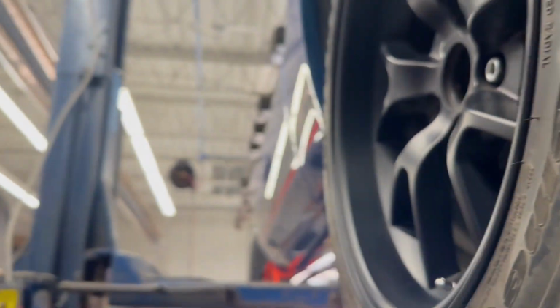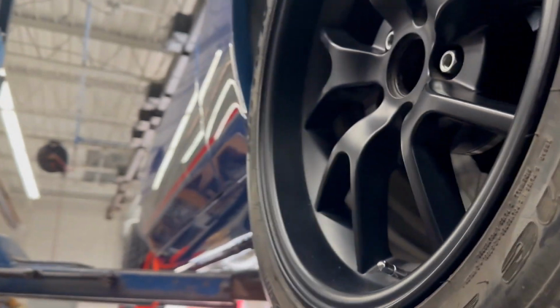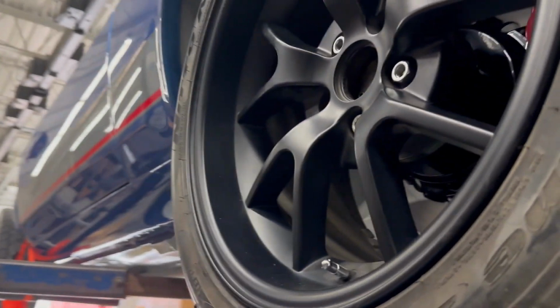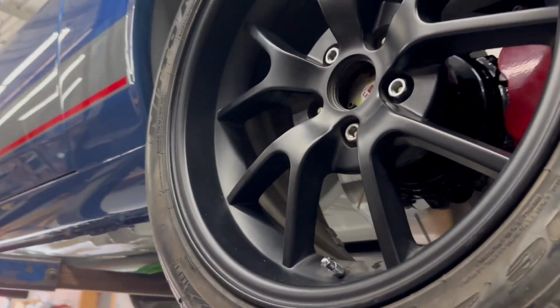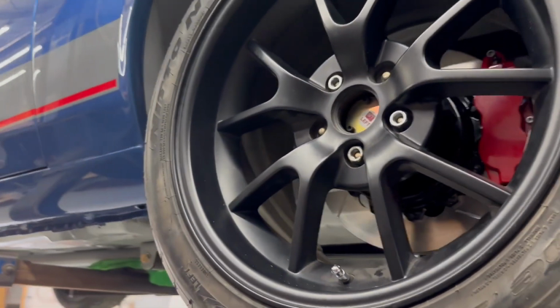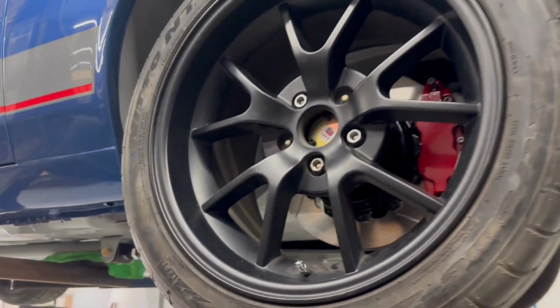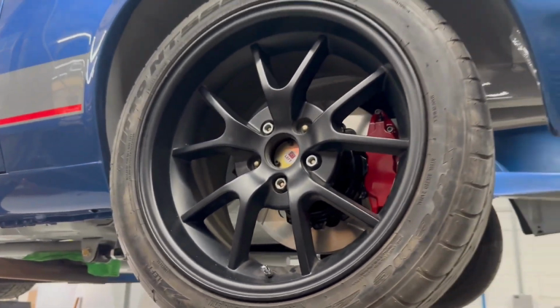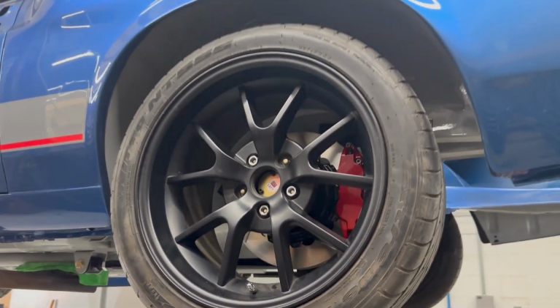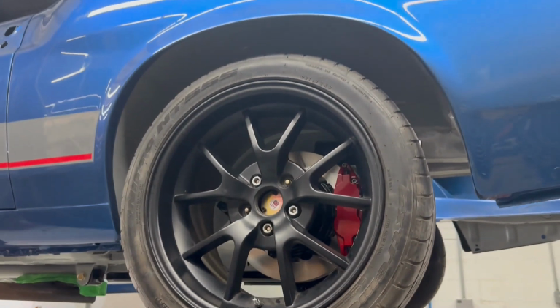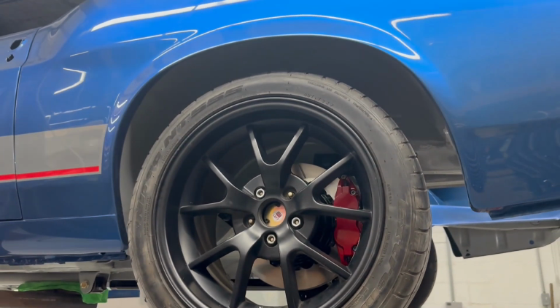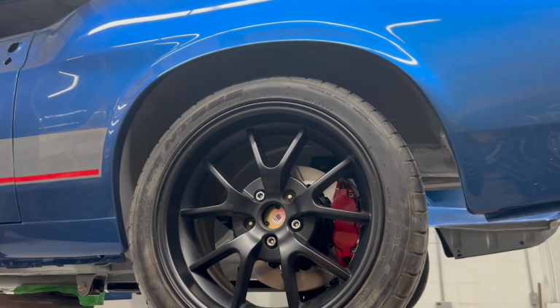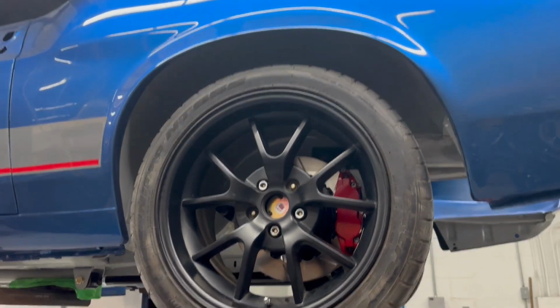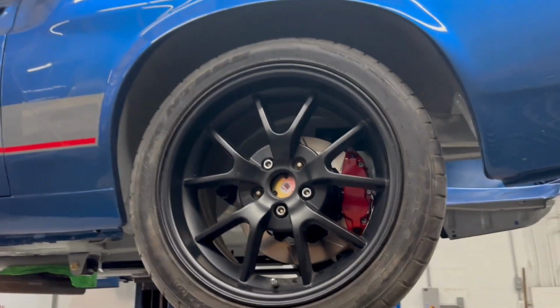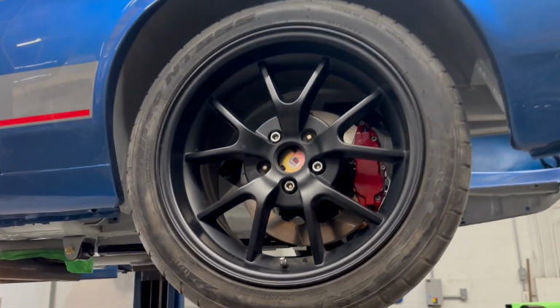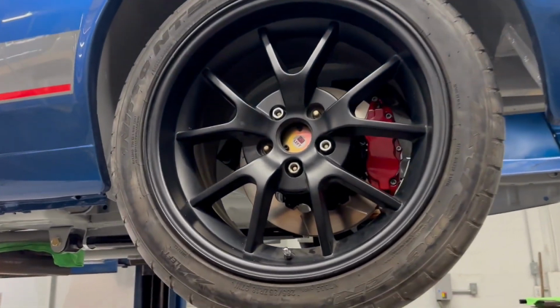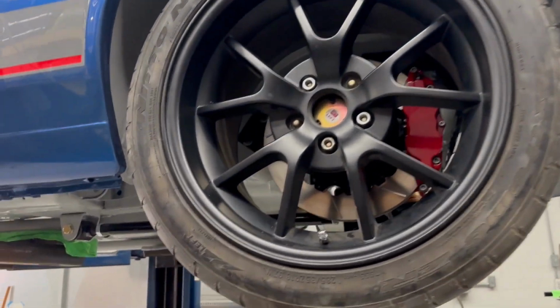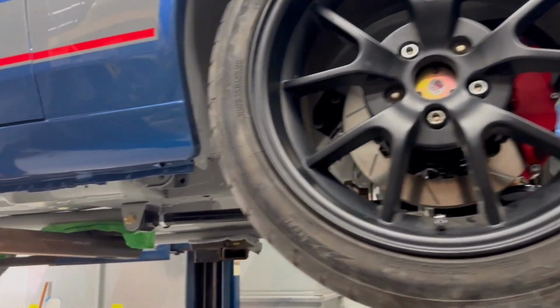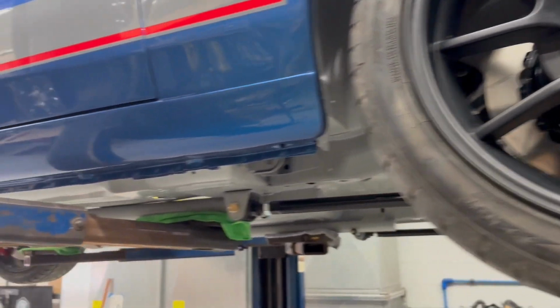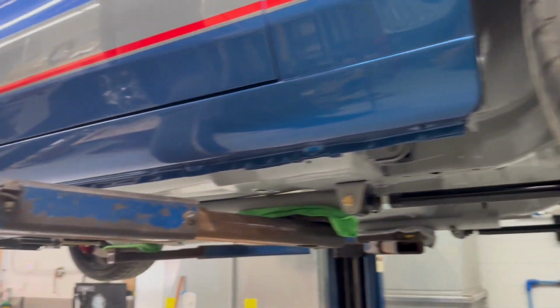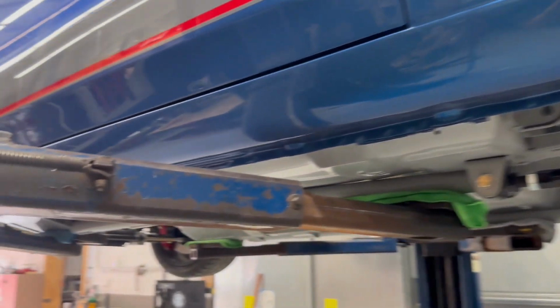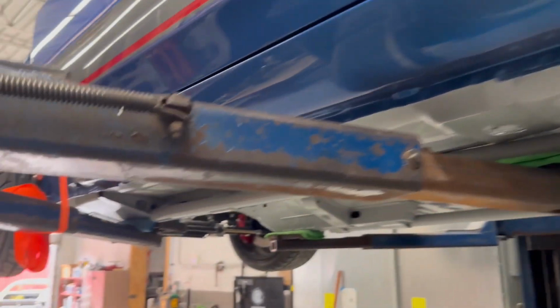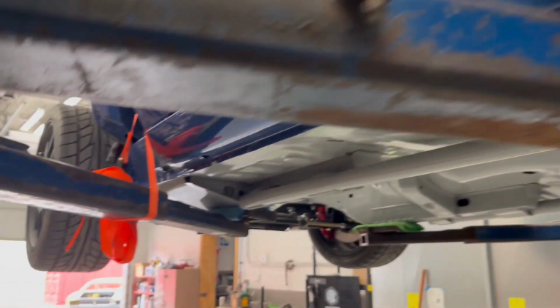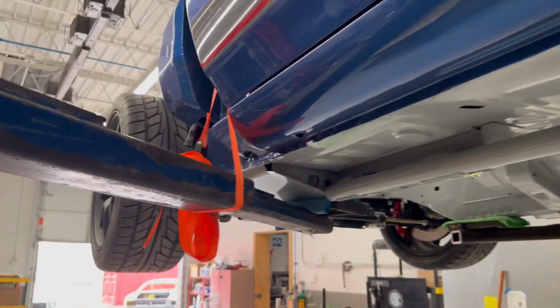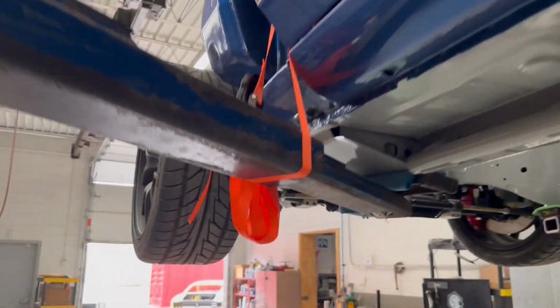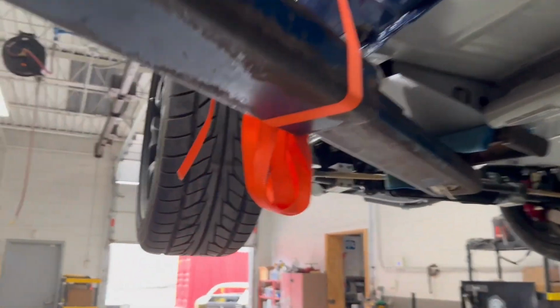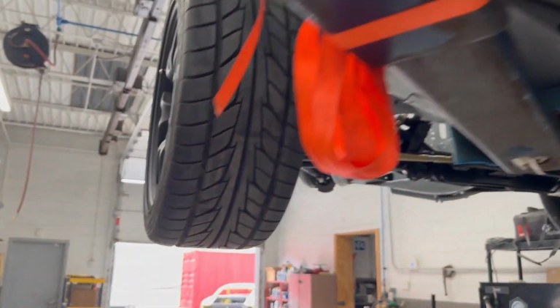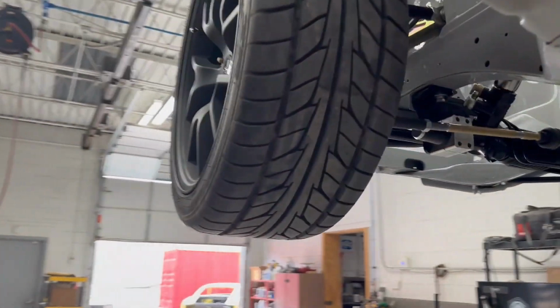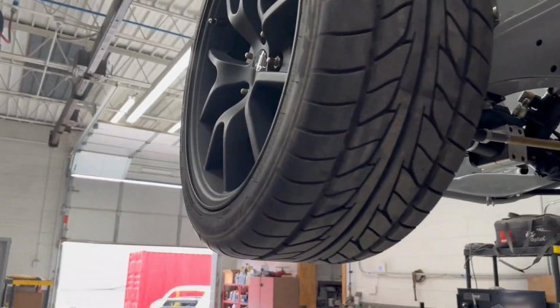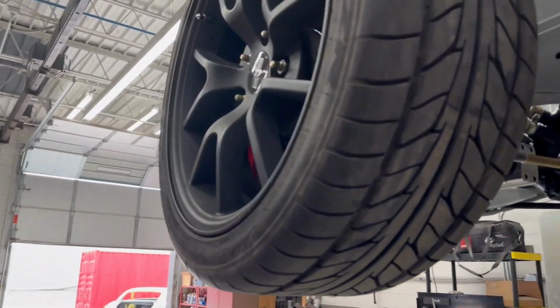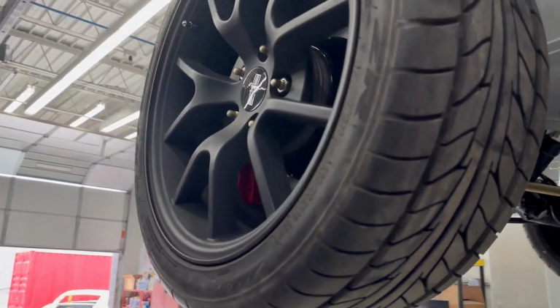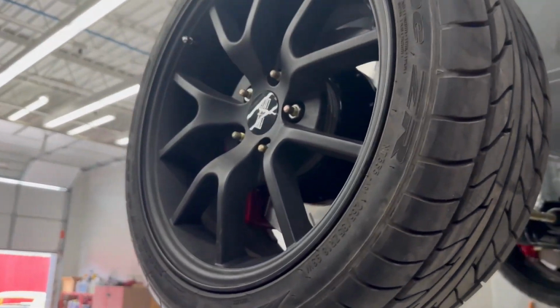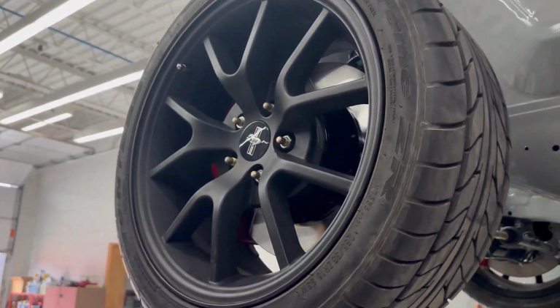These are the FR500s that used to be on the car. Really cool but they're not big enough to use up the mini tub now, so we'll have to get different wheels. And that's pretty much it for now.